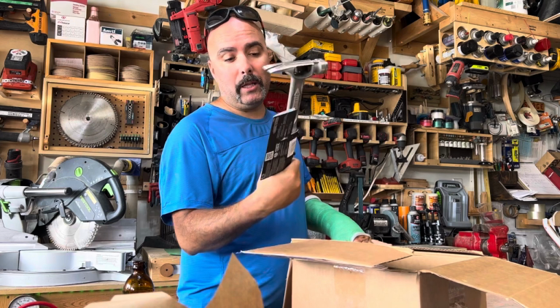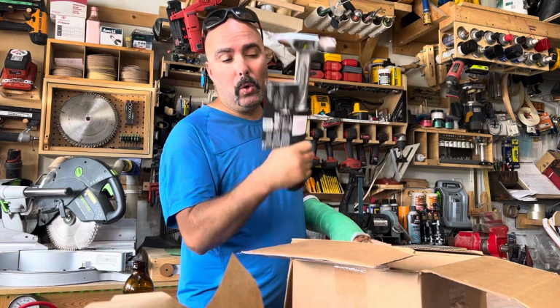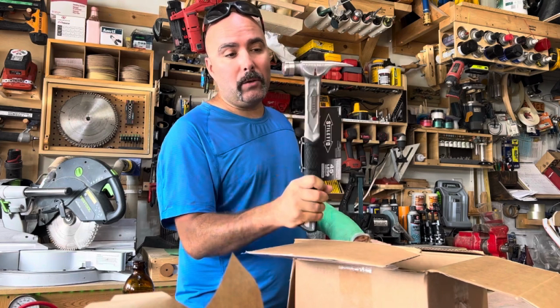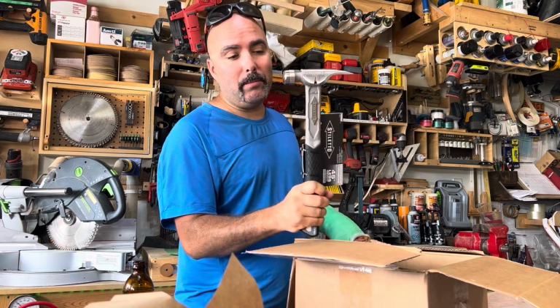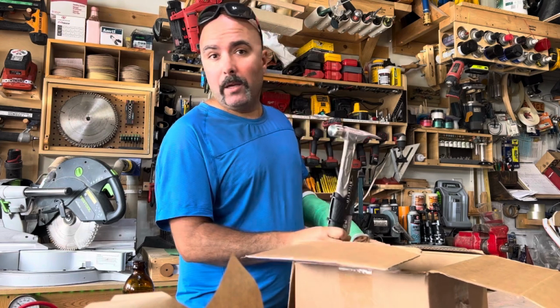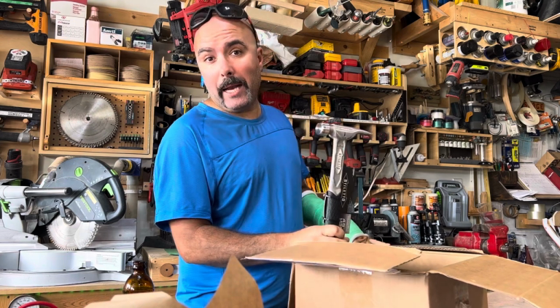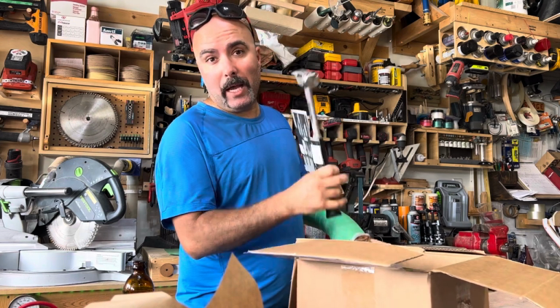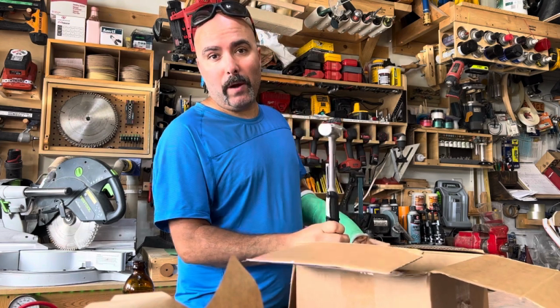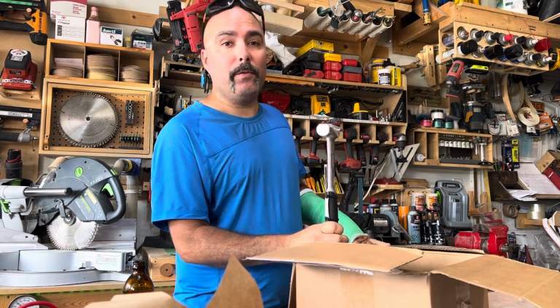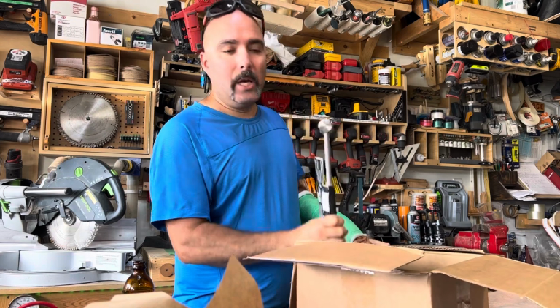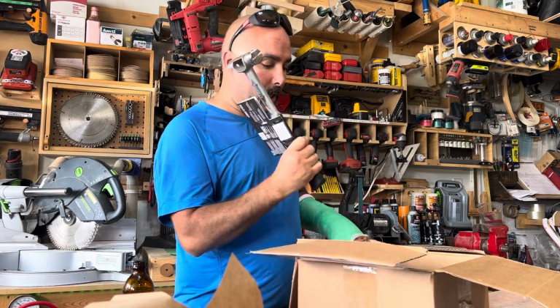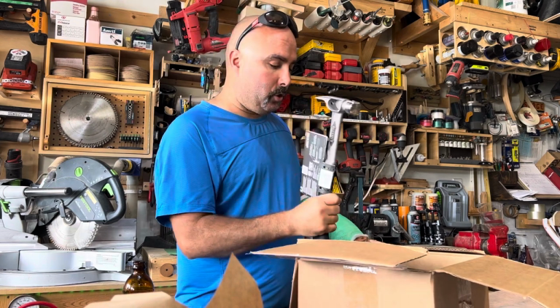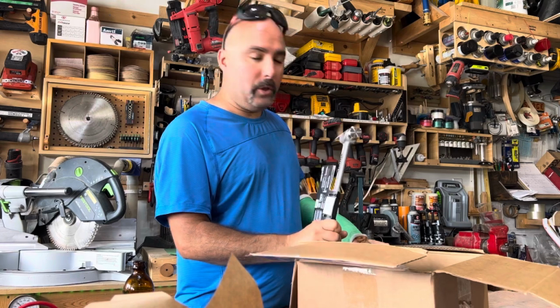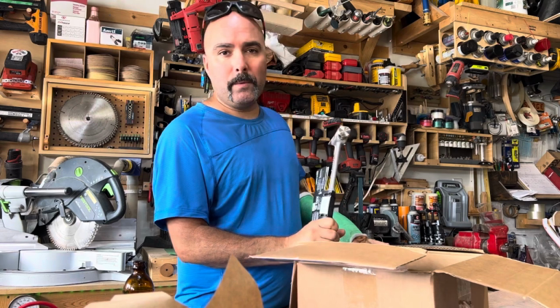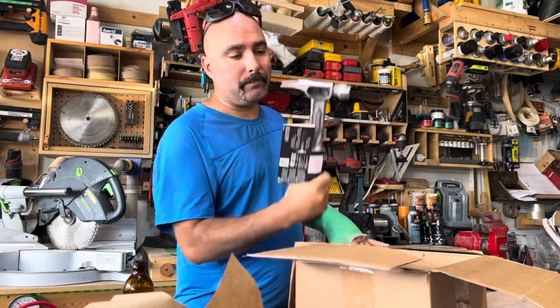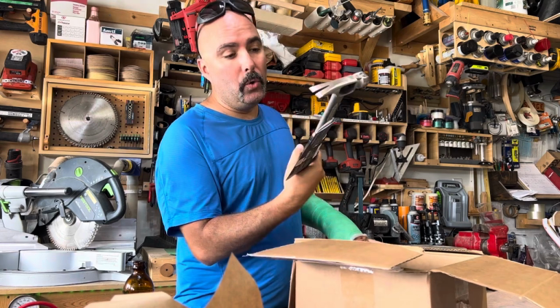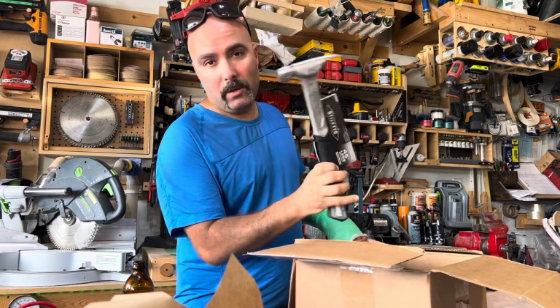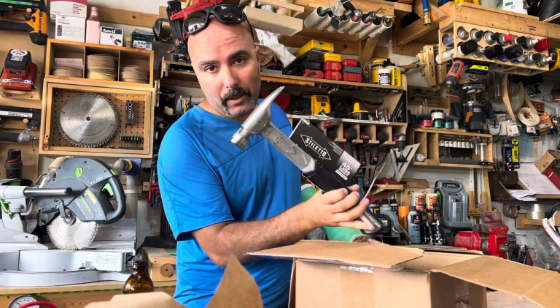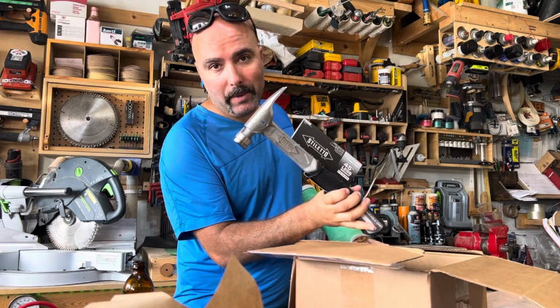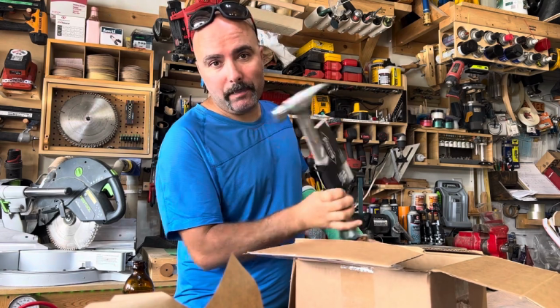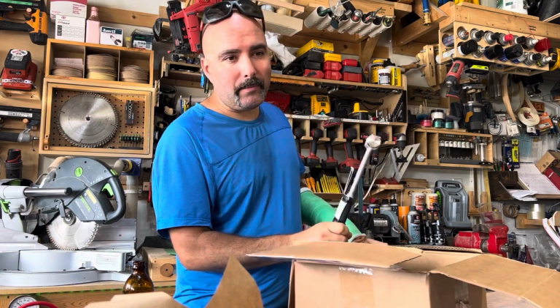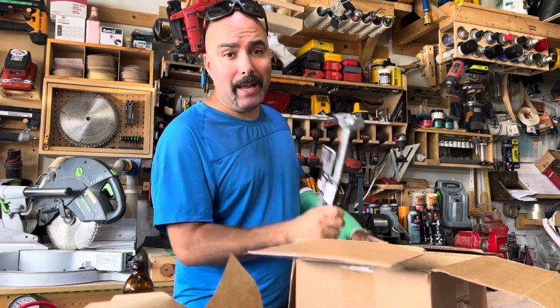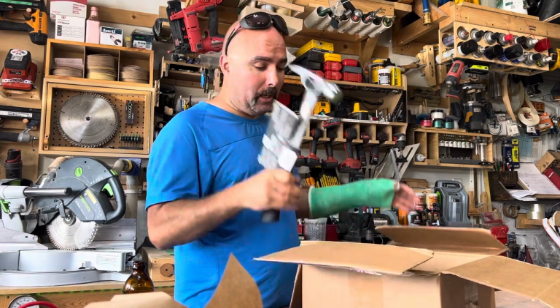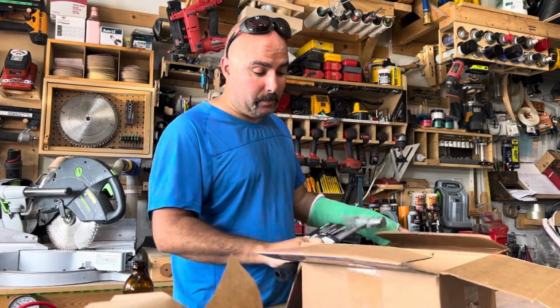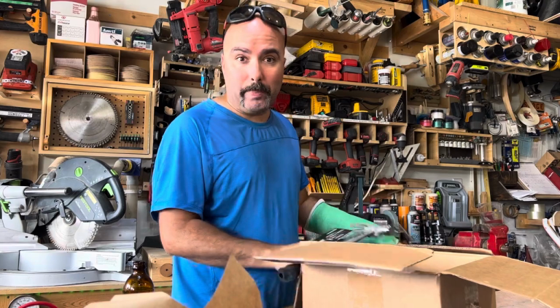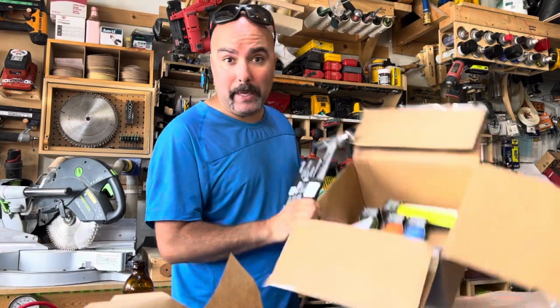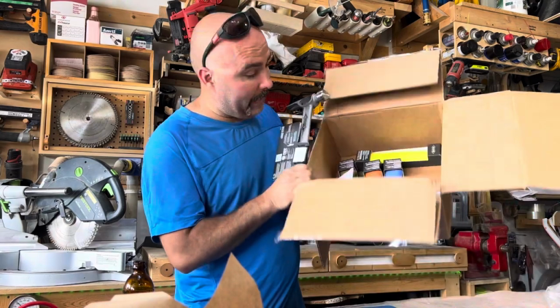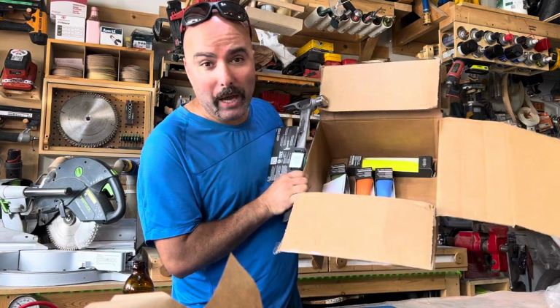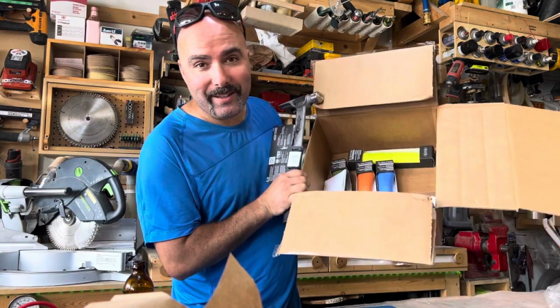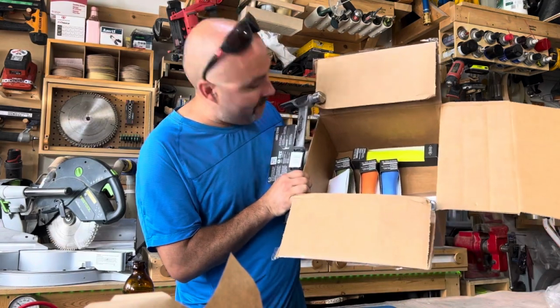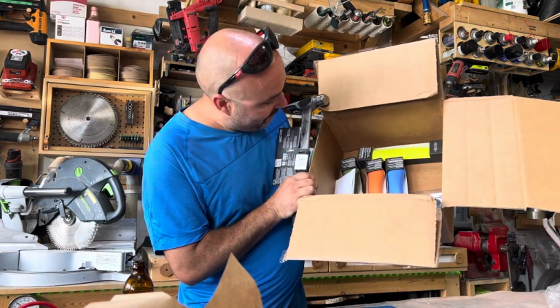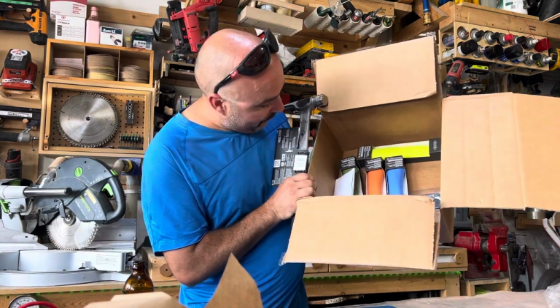But all of a sudden out of the blue they contacted me and I said yes, I would love to show your new titanium hammer. And last week I got this box — open it up and guess what, it's here!